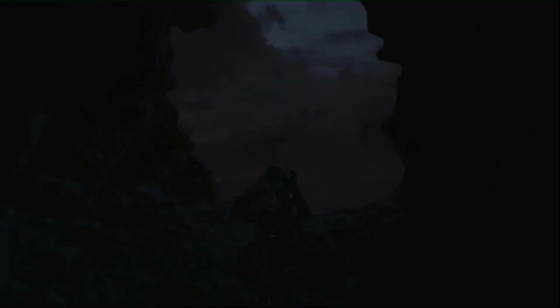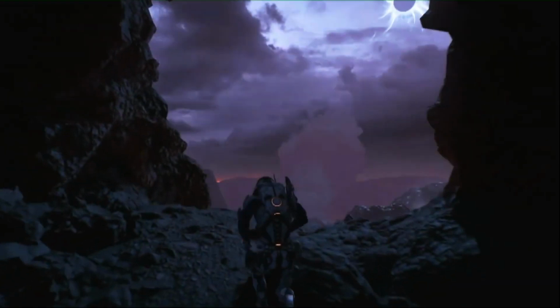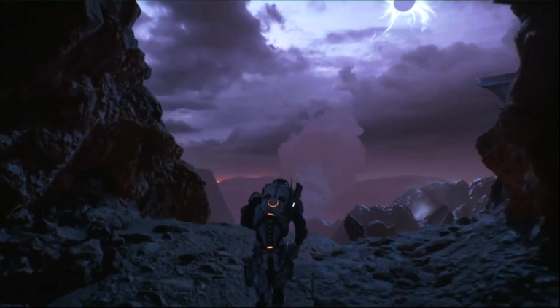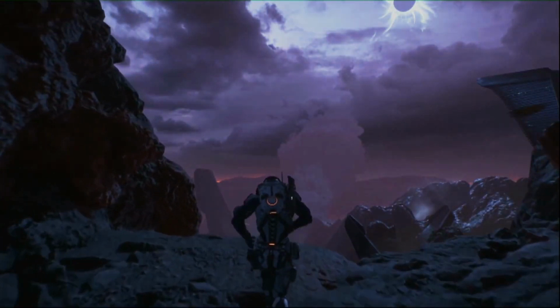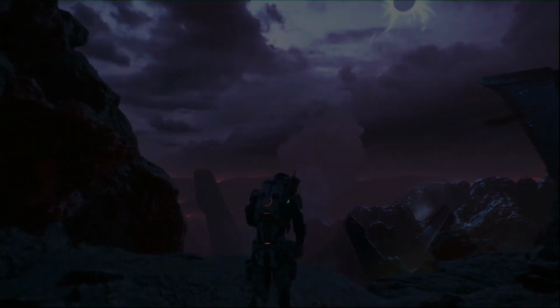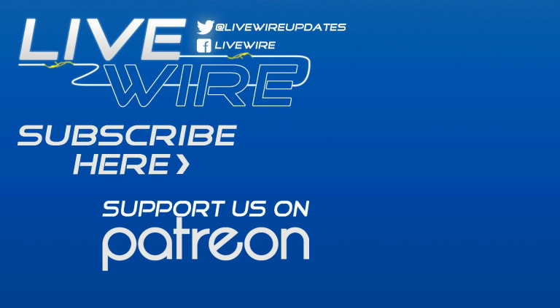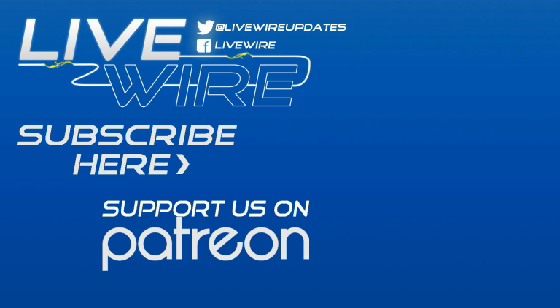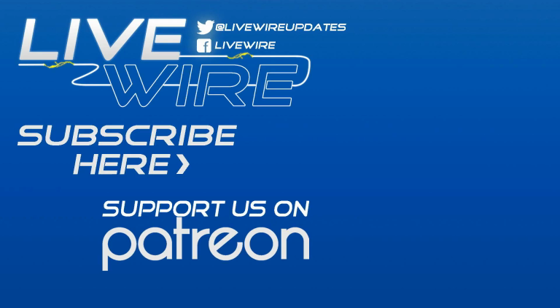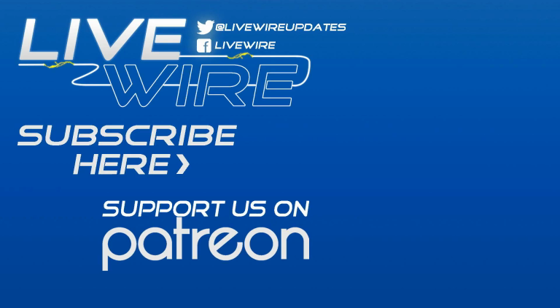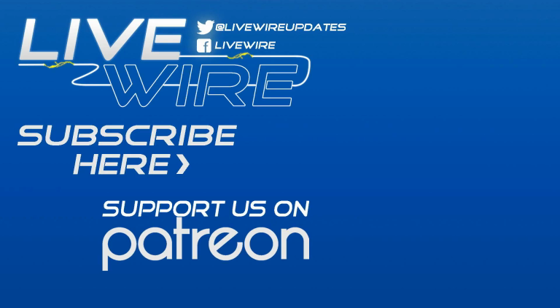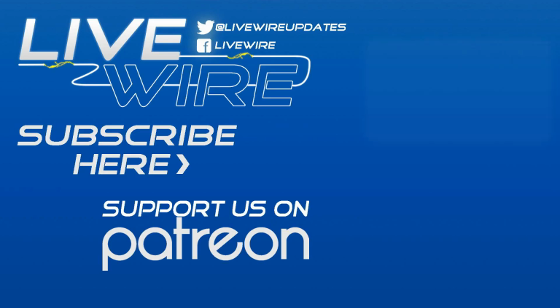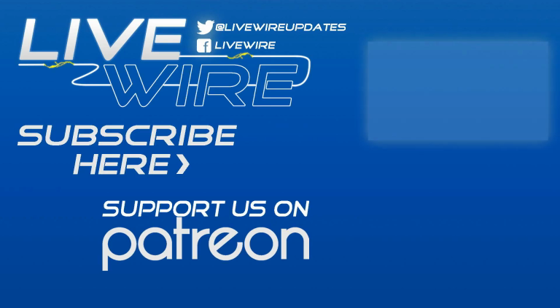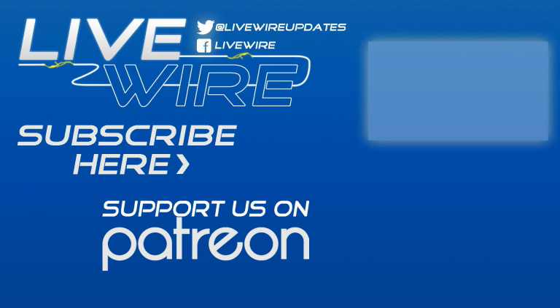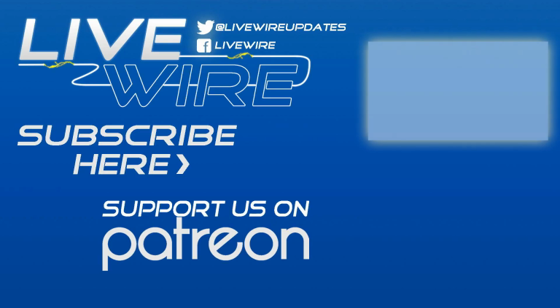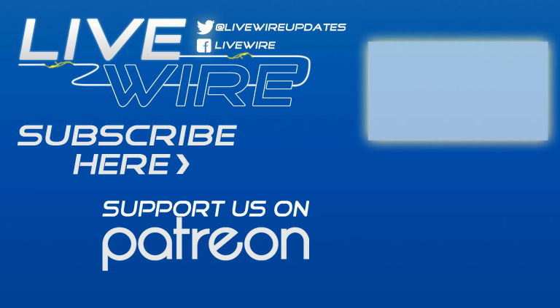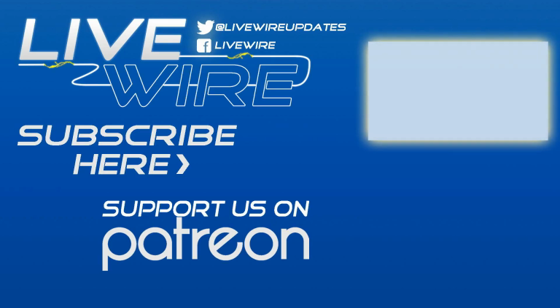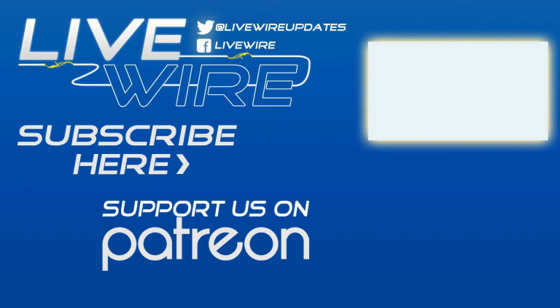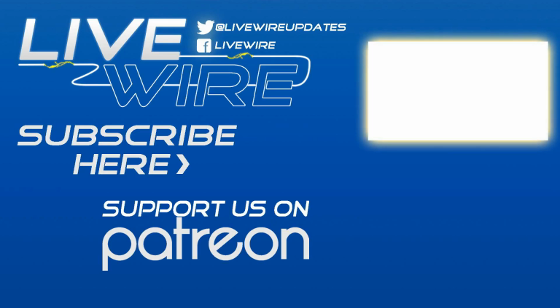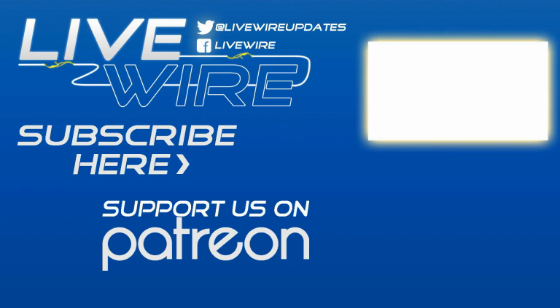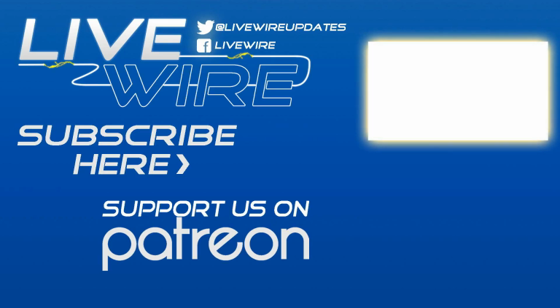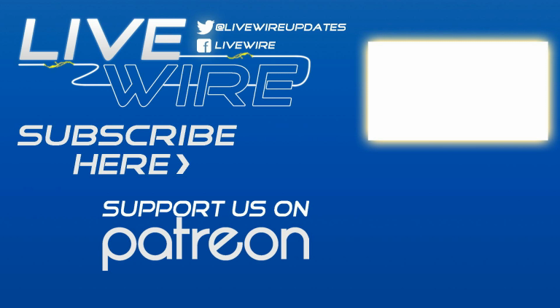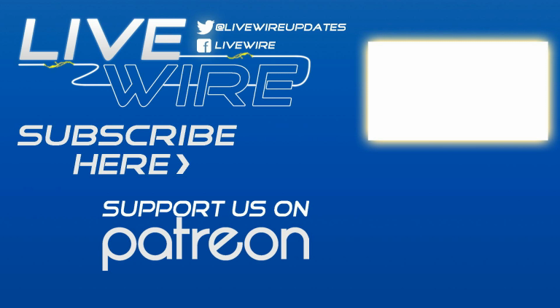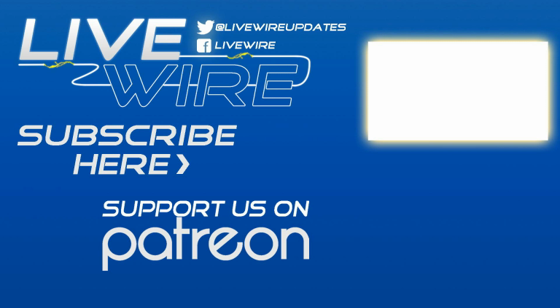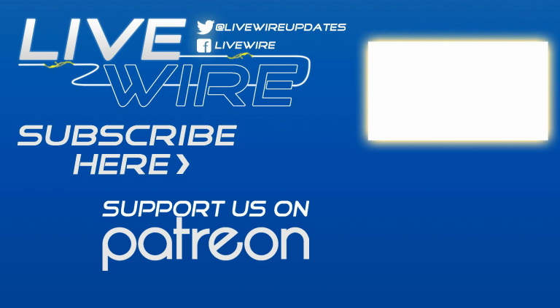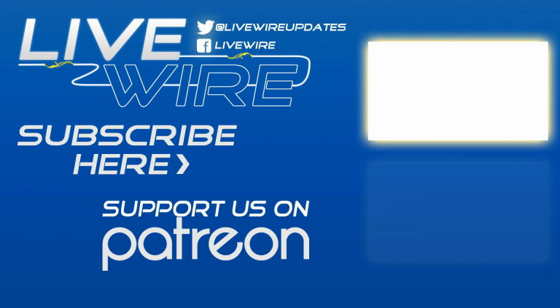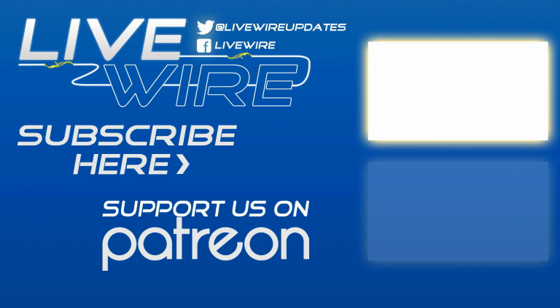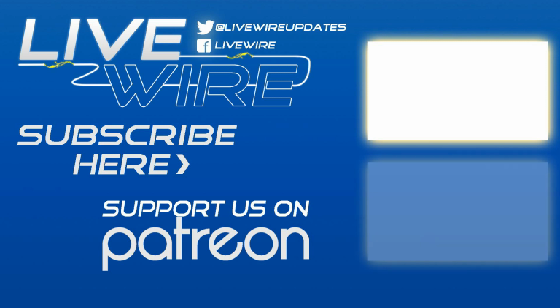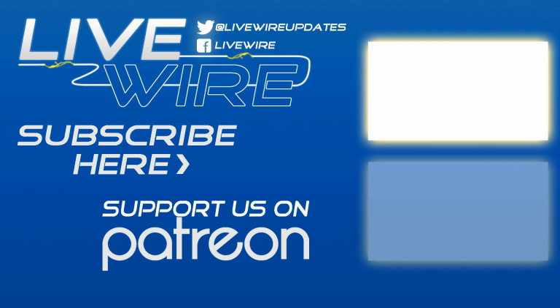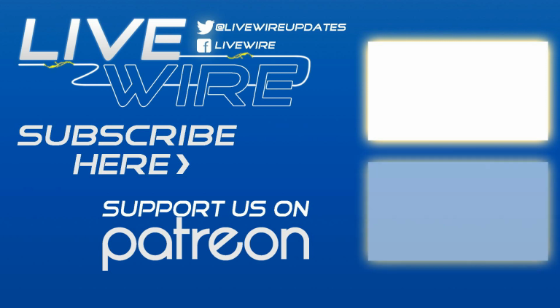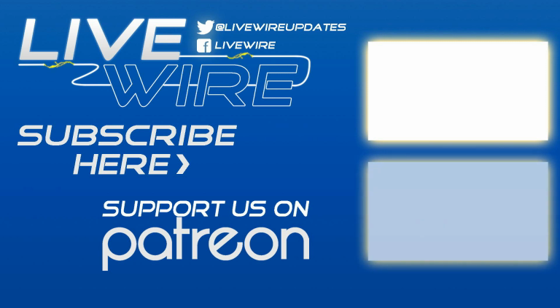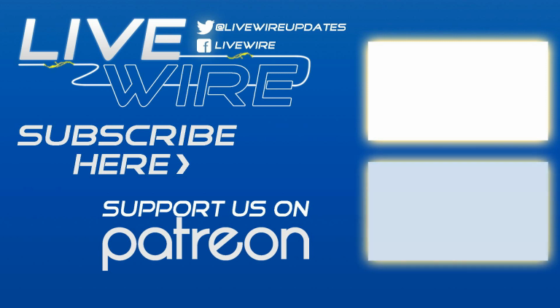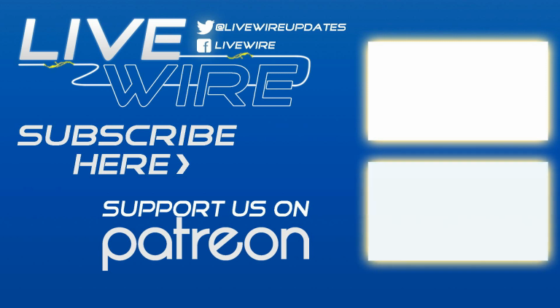That's all for the video today, folks. Be sure to like and subscribe if you enjoyed the video, and have a chat in the comments below about what you're most excited to see in the game and which edition you're going to be ordering. Until then, we'll see you next time.